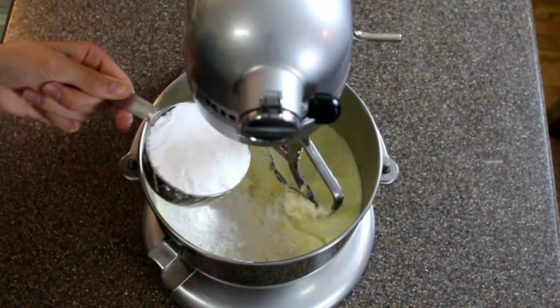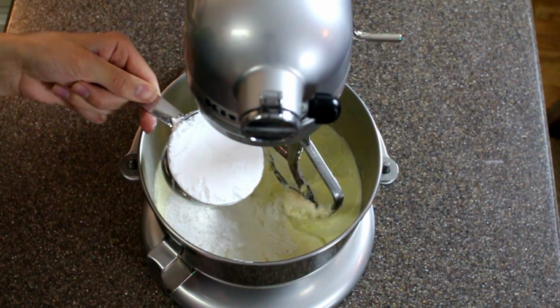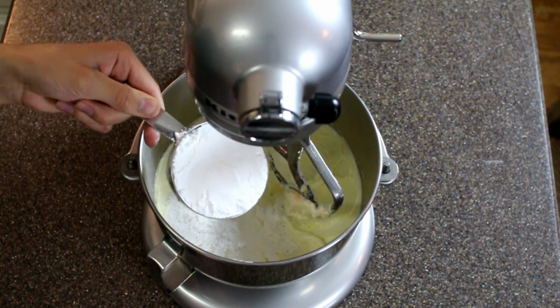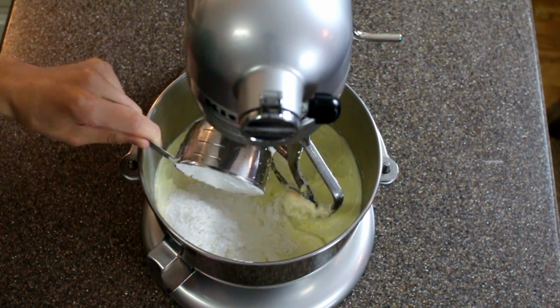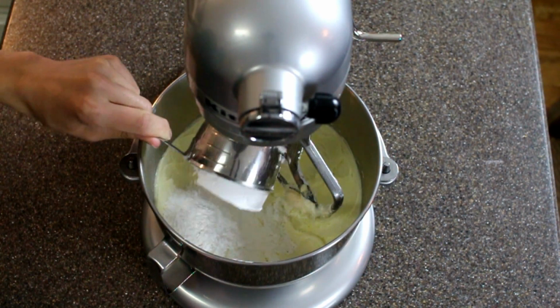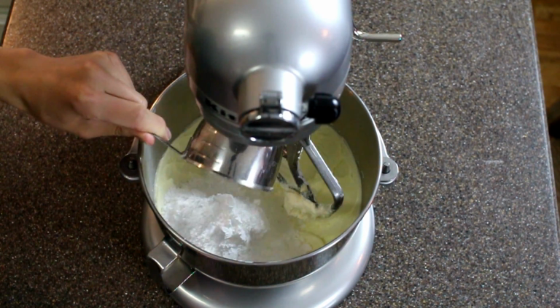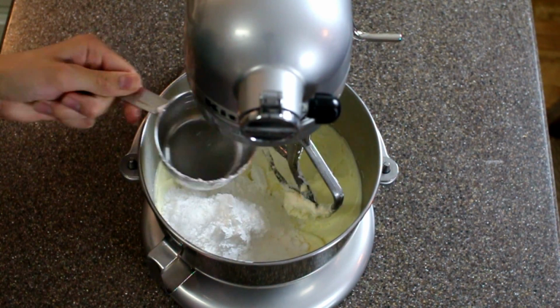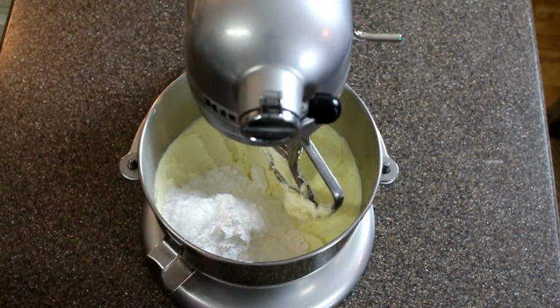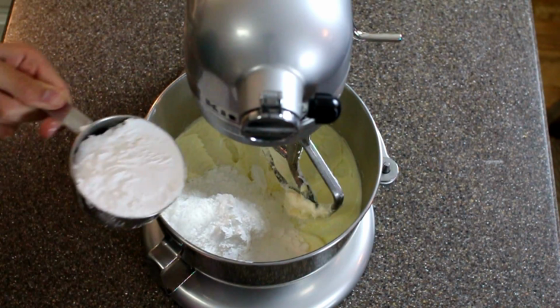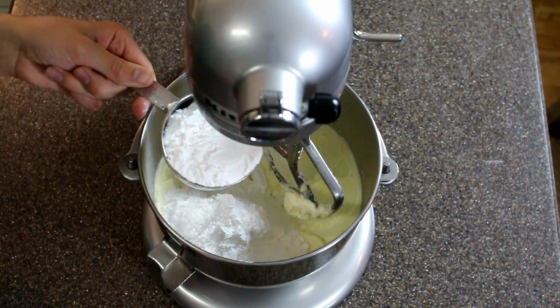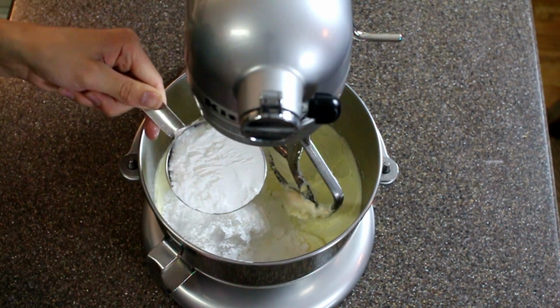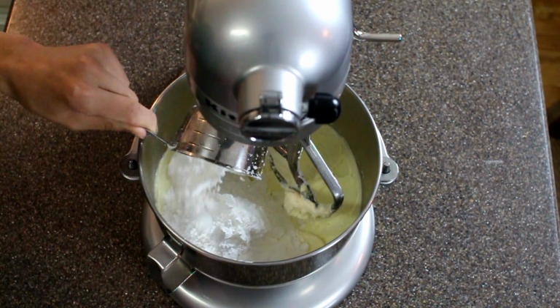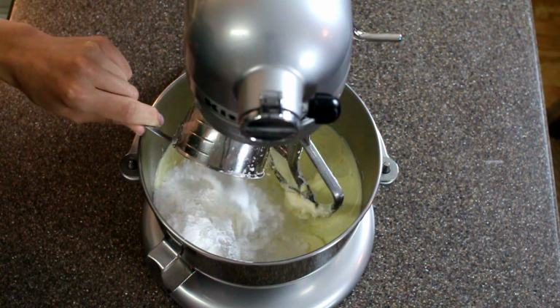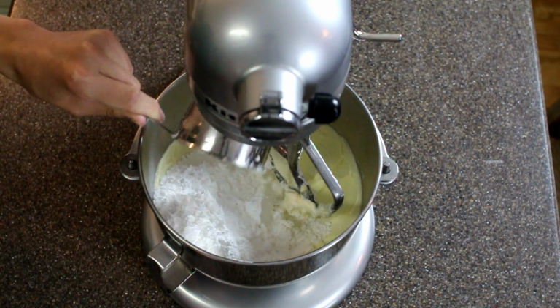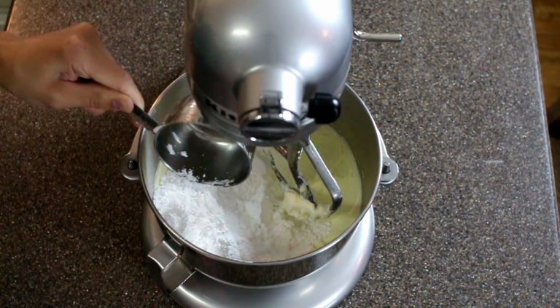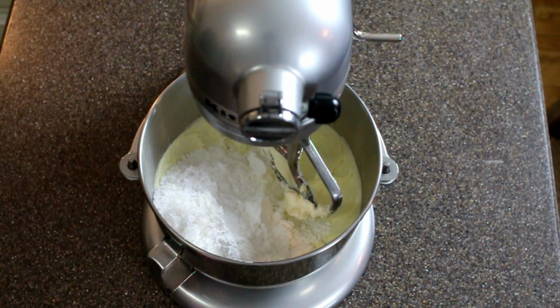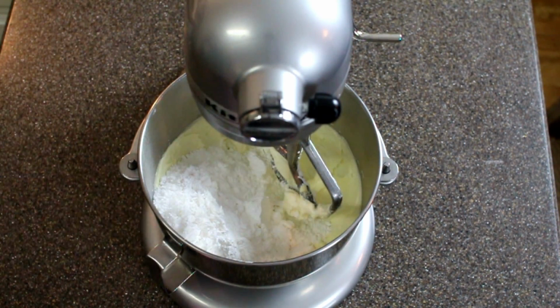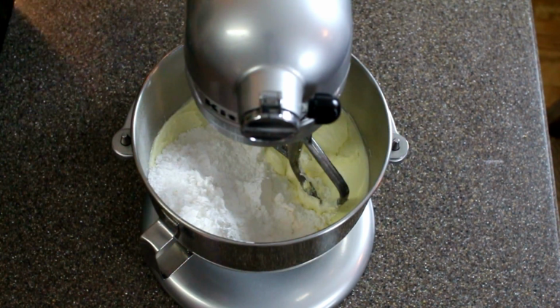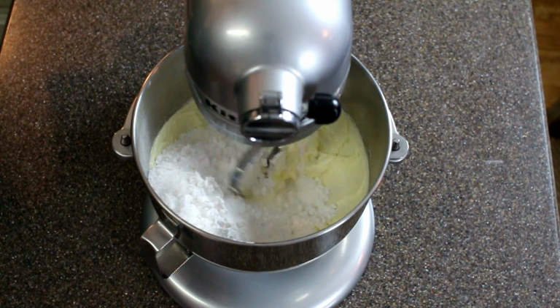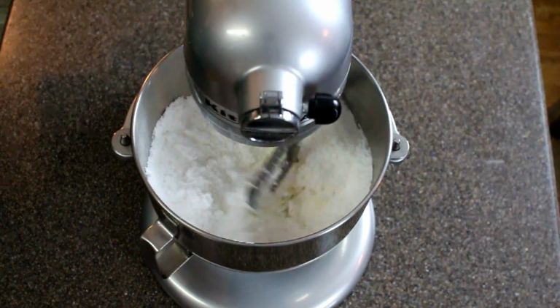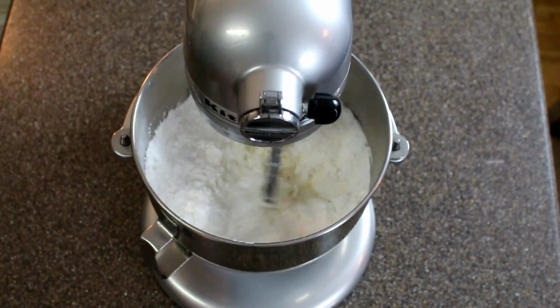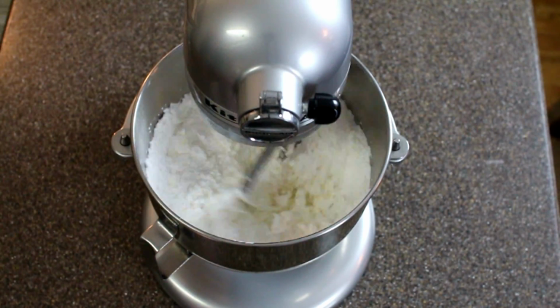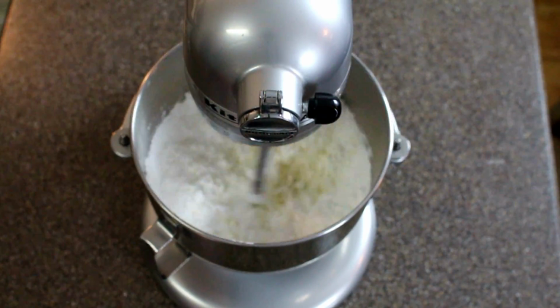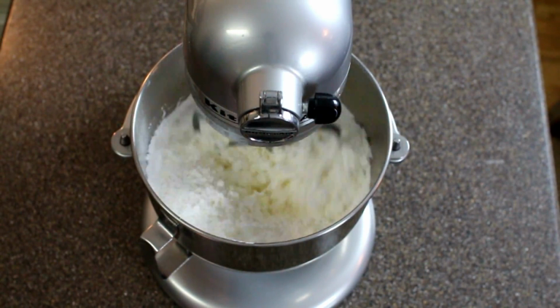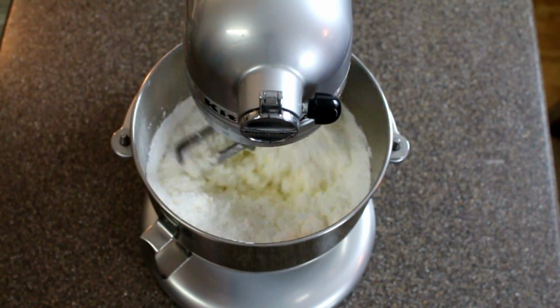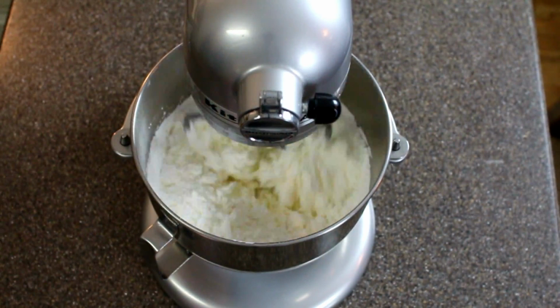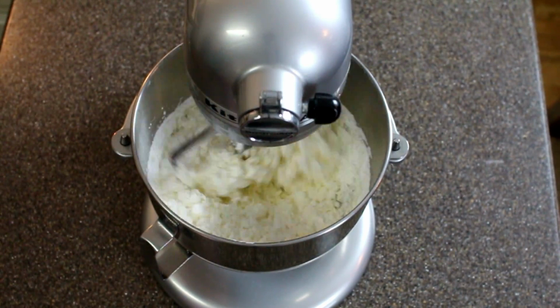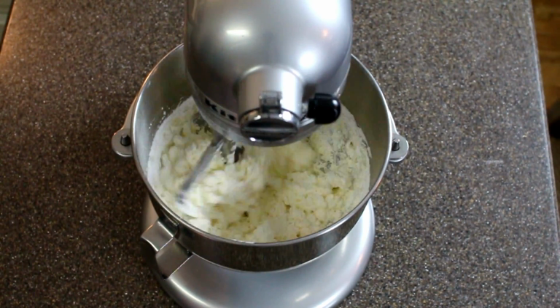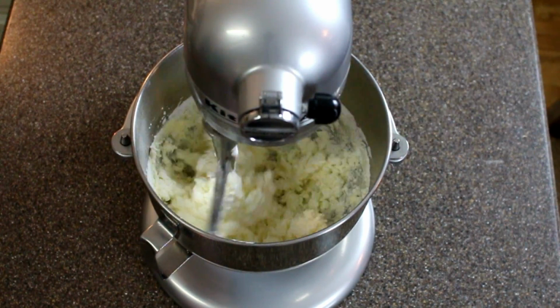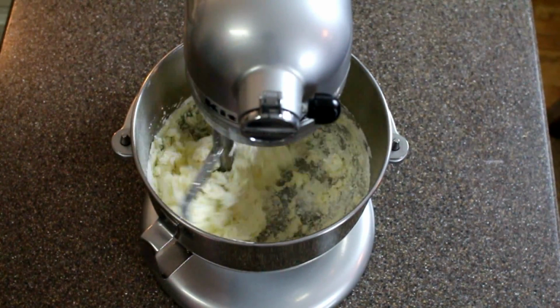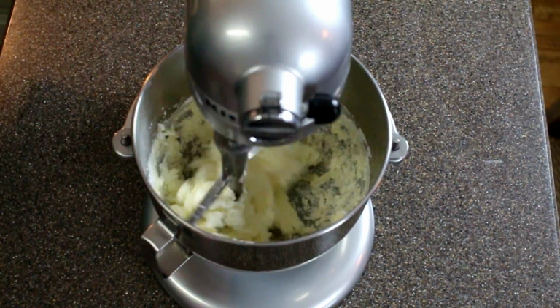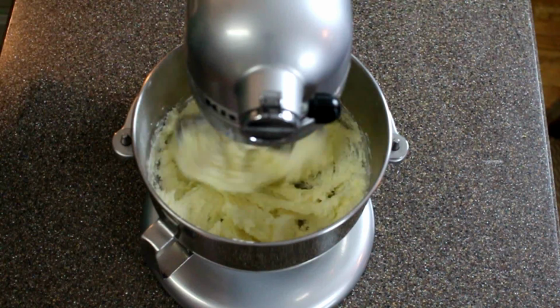Once that is all mixed in, you are going to add three cups of powdered sugar into the mixture. Mix this on low speed just until it is combined, and then you can turn up the speed and whip it until it is light and fluffy.